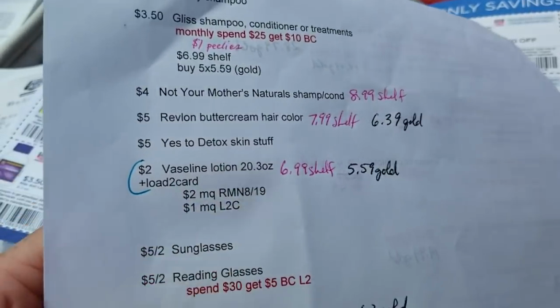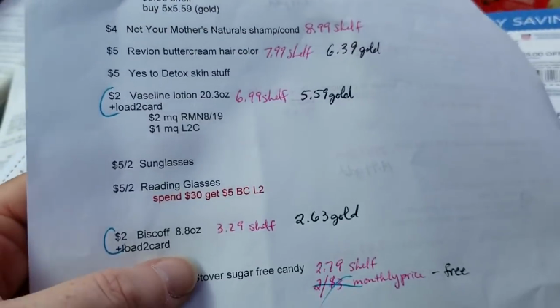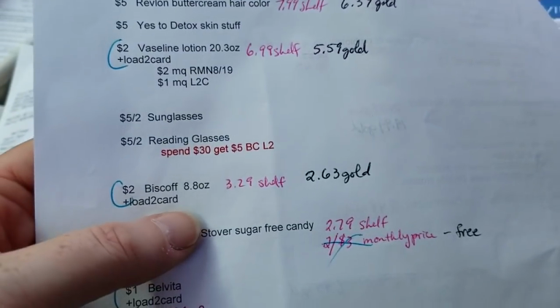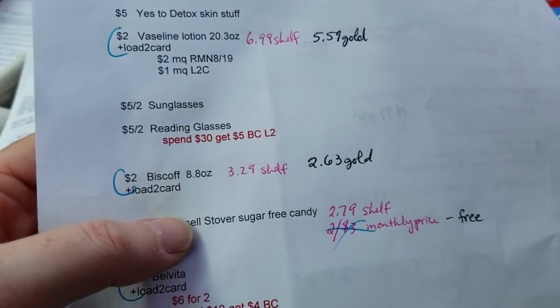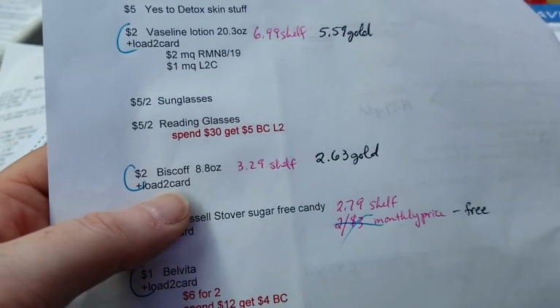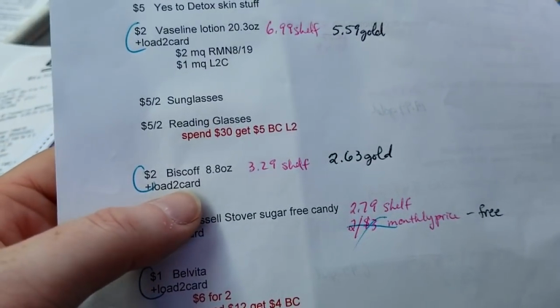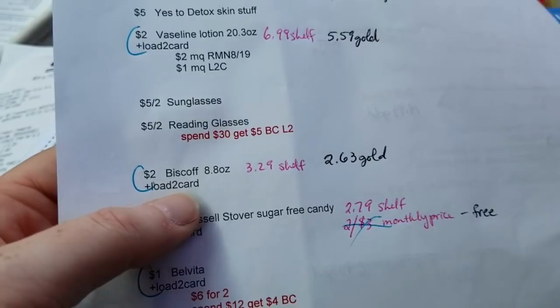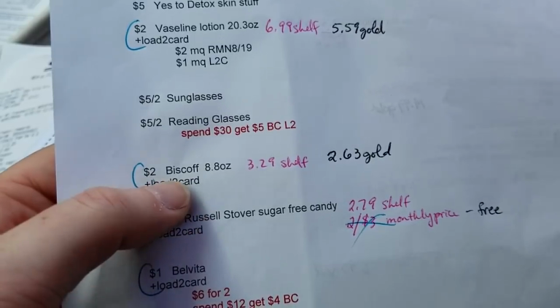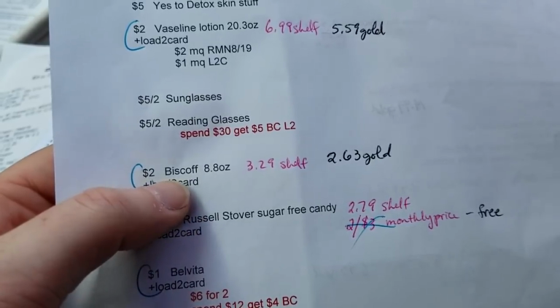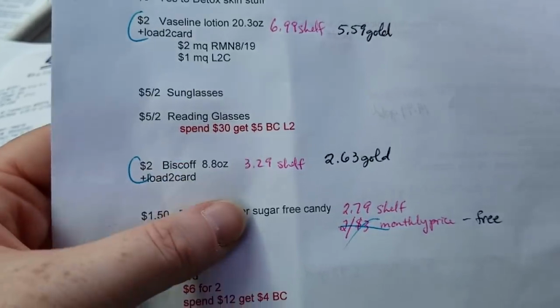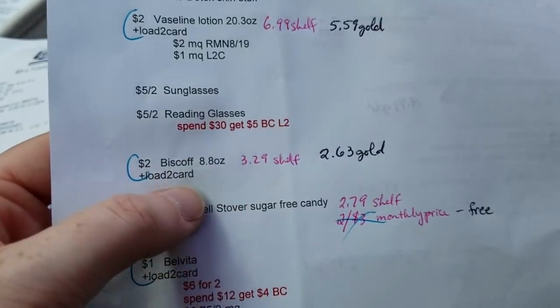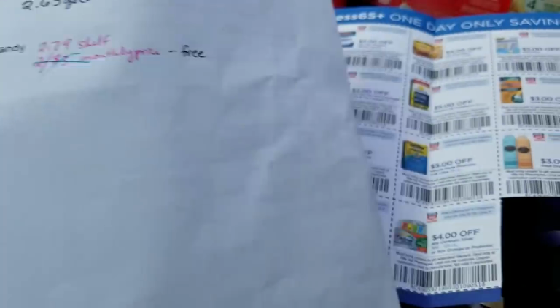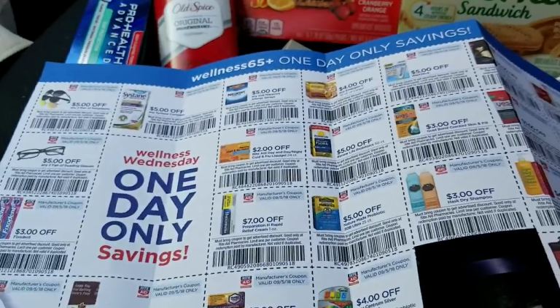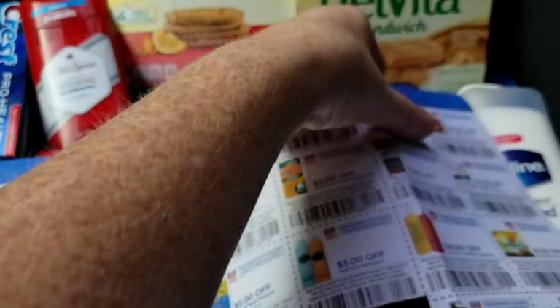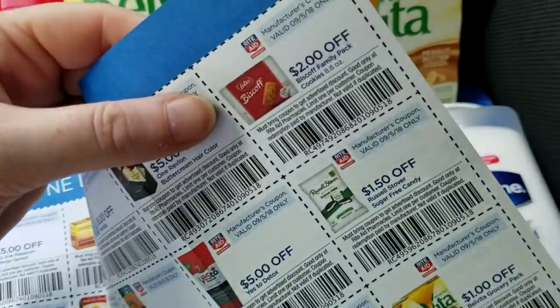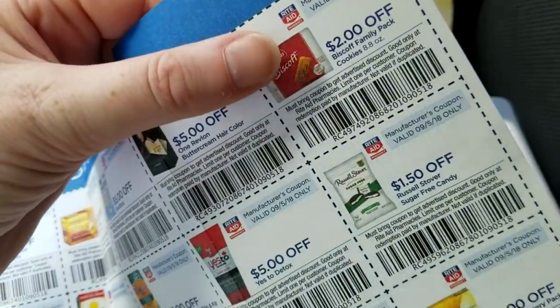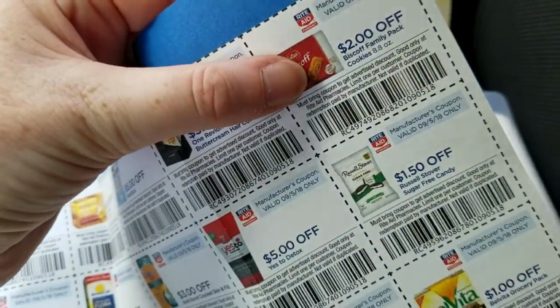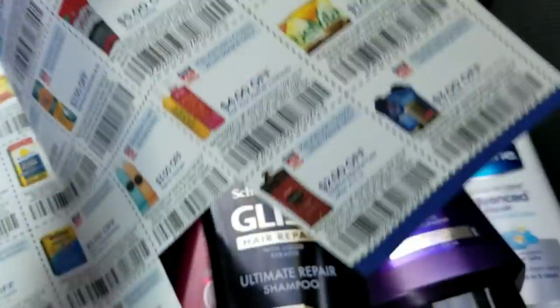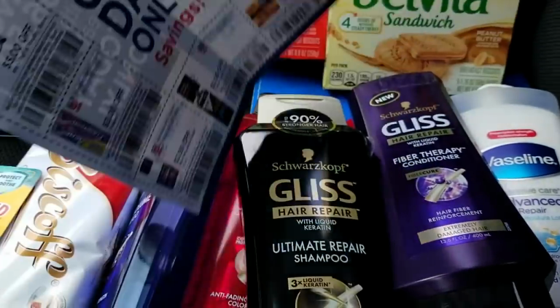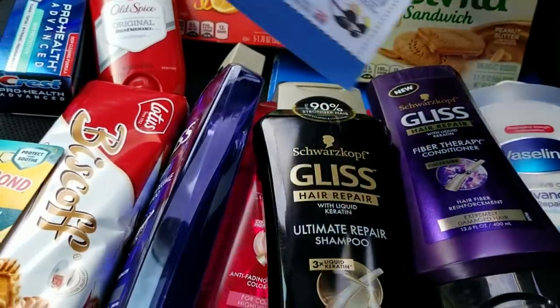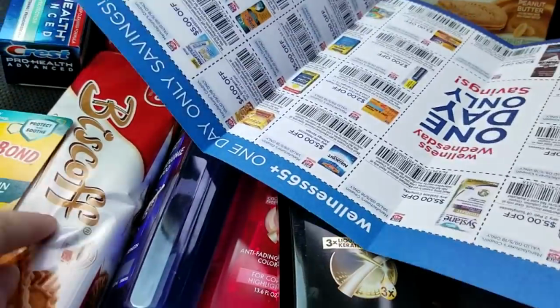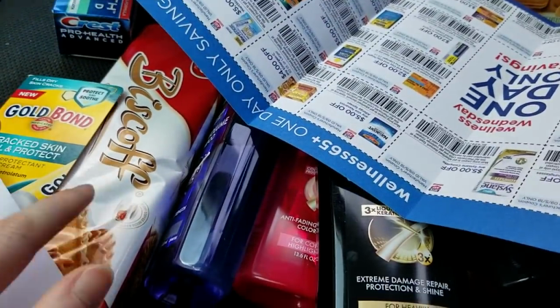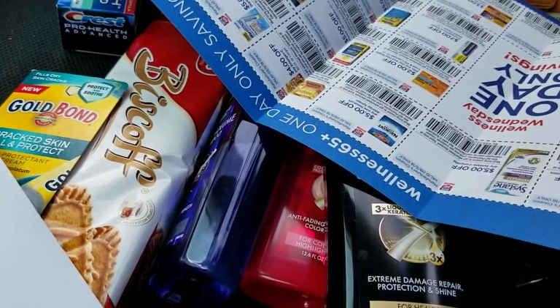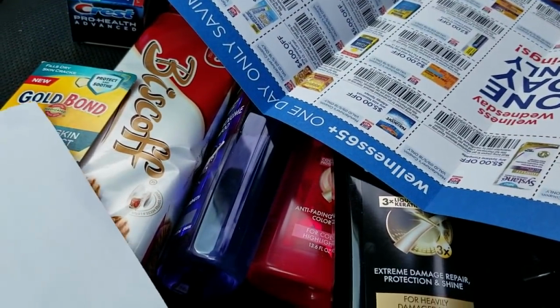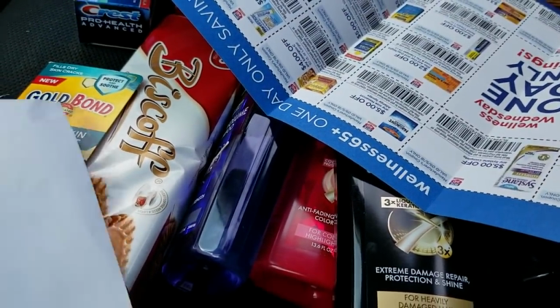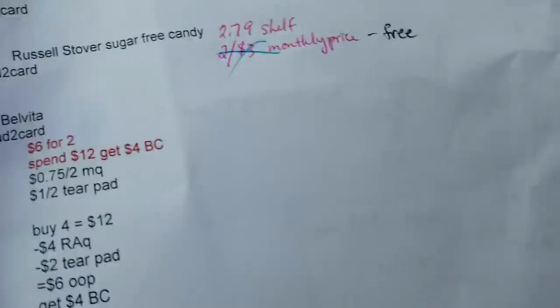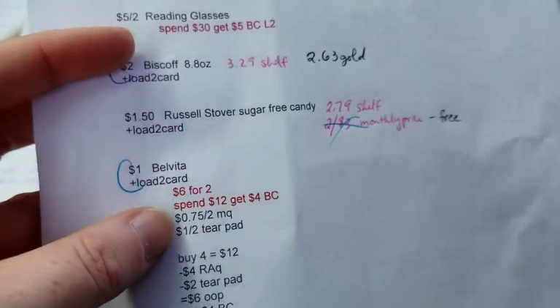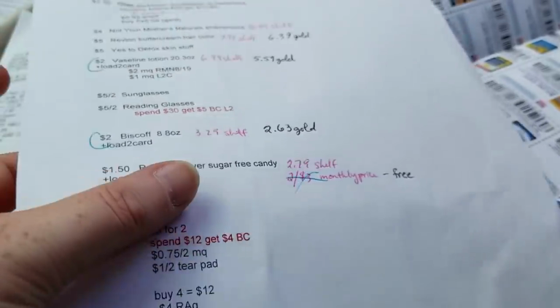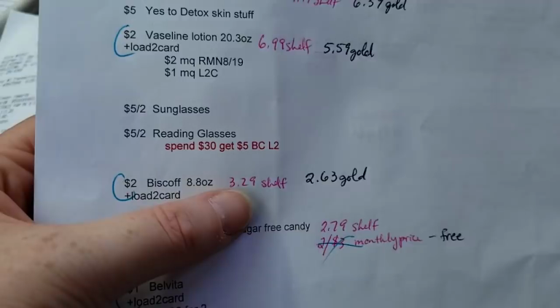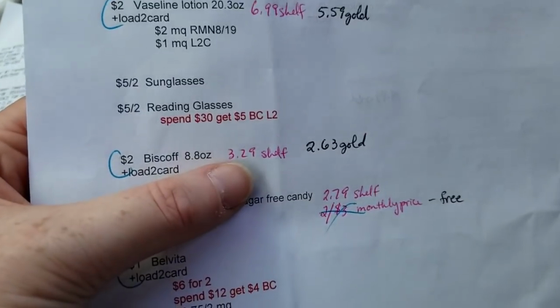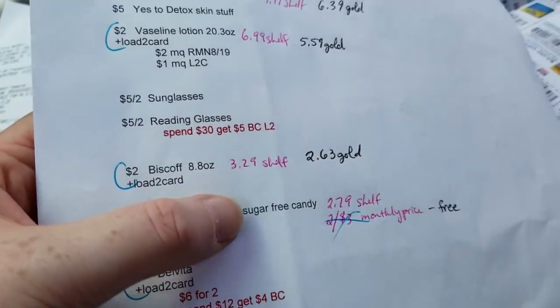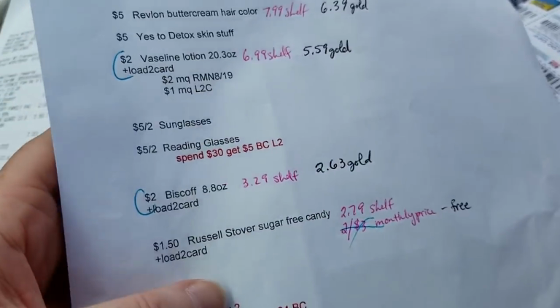The Biscoff two-dollar coupon right here stacked with the digital version of that, giving quite a bit of overage because that was four dollars off of that $2.63 item.